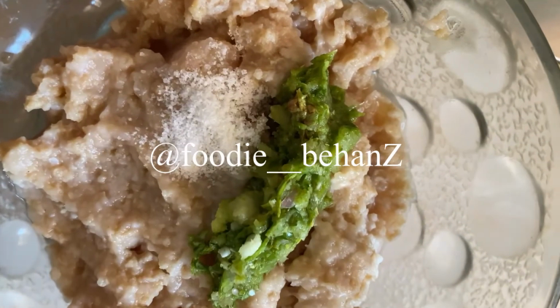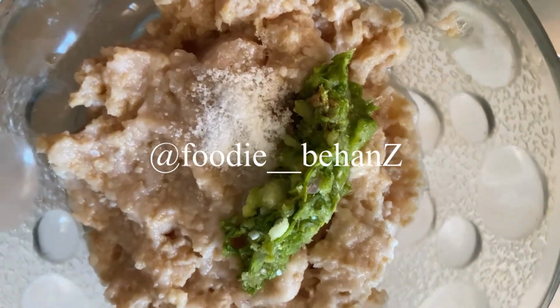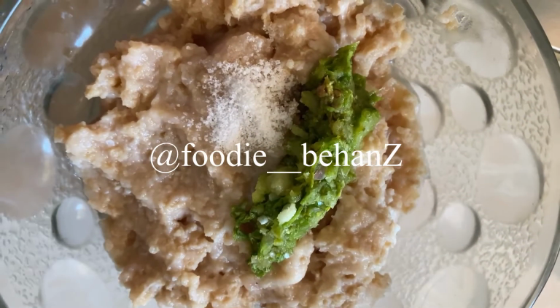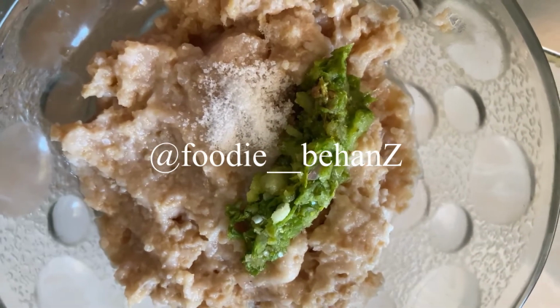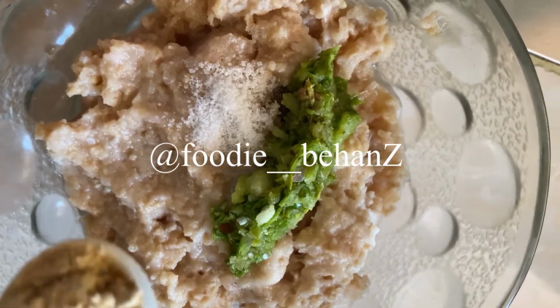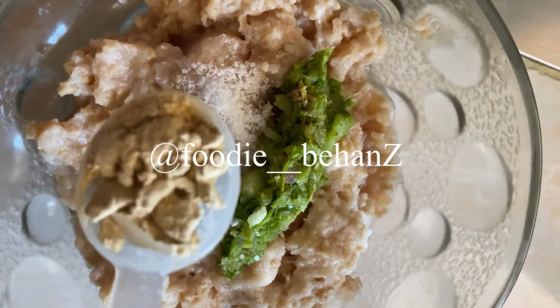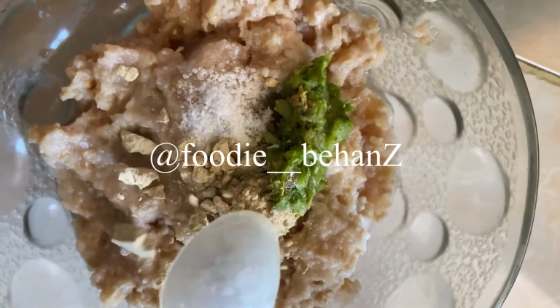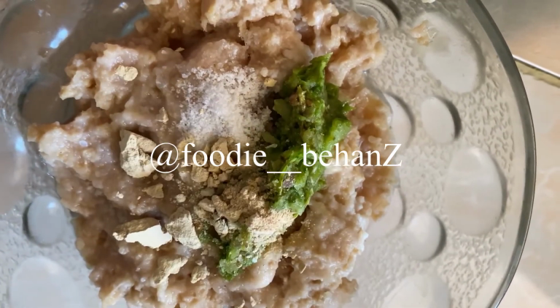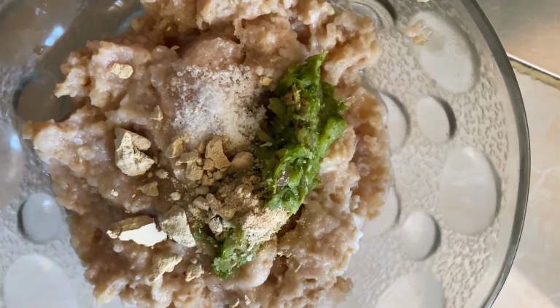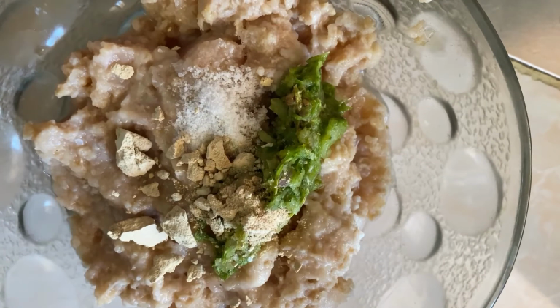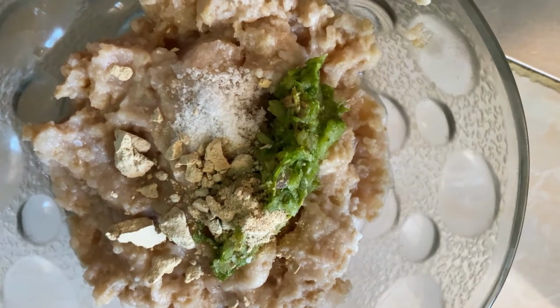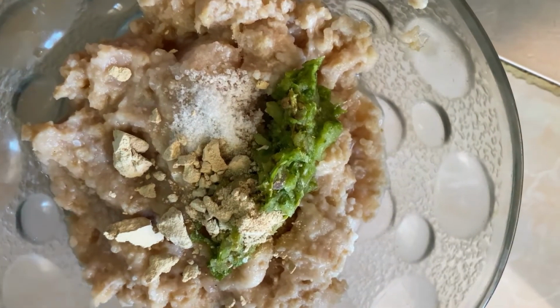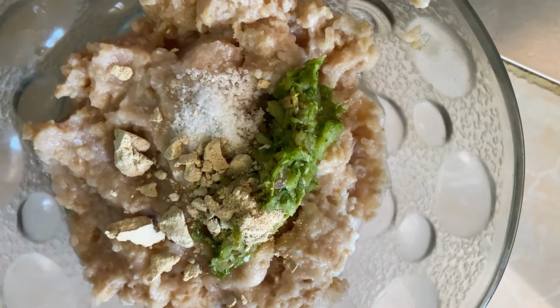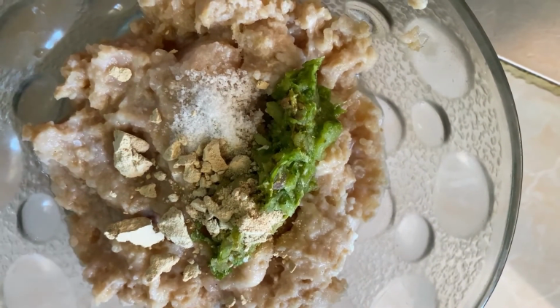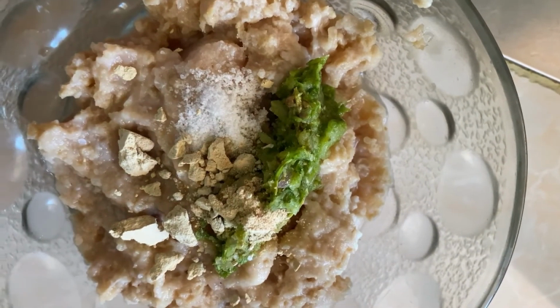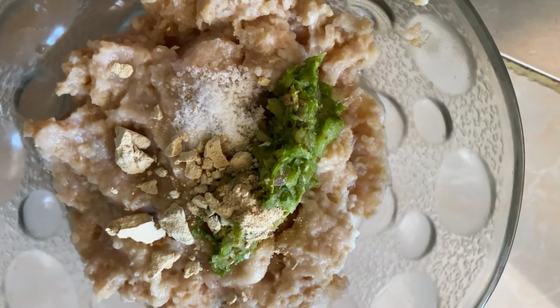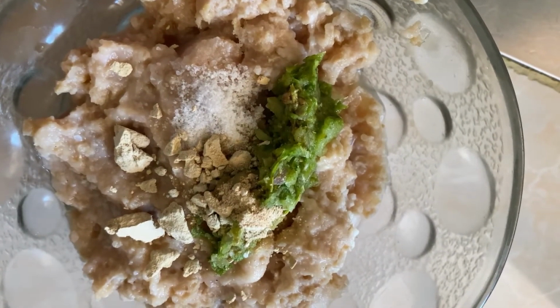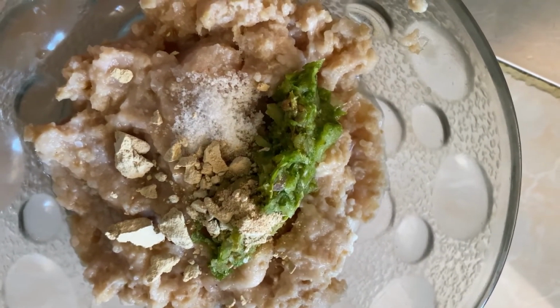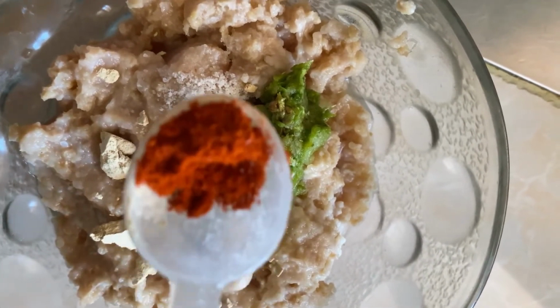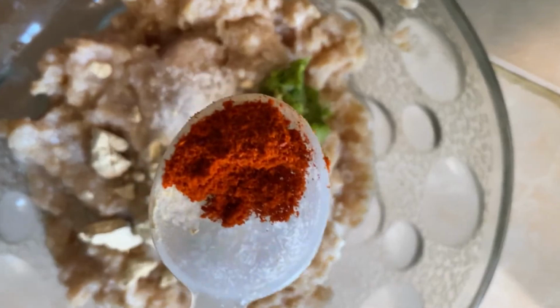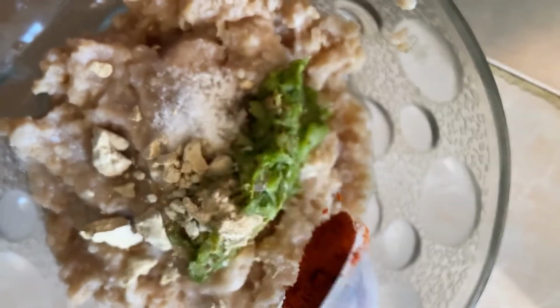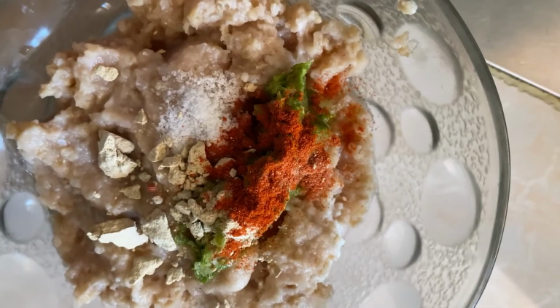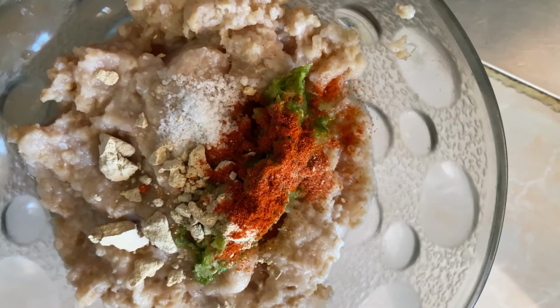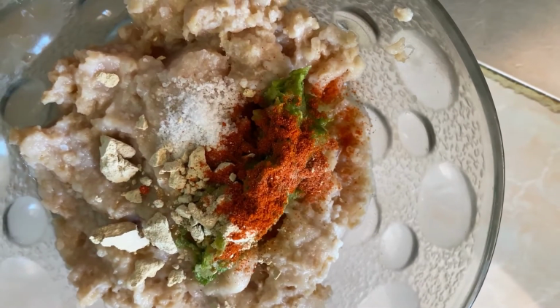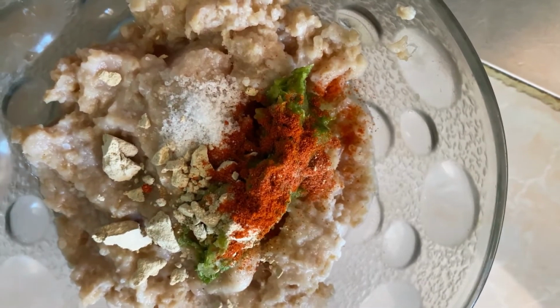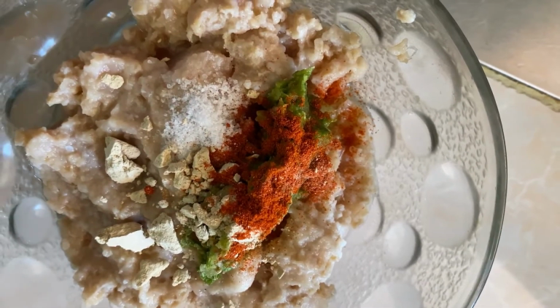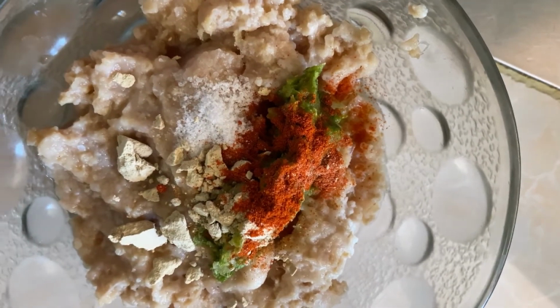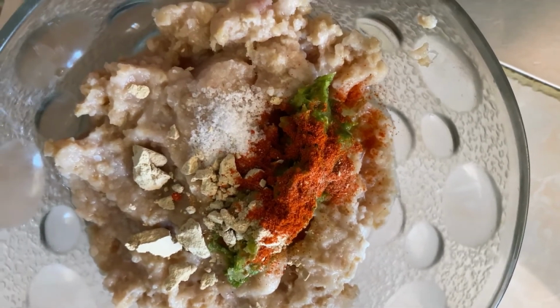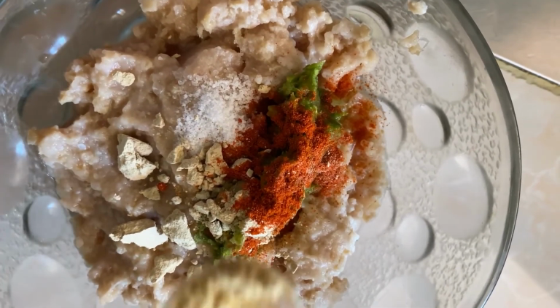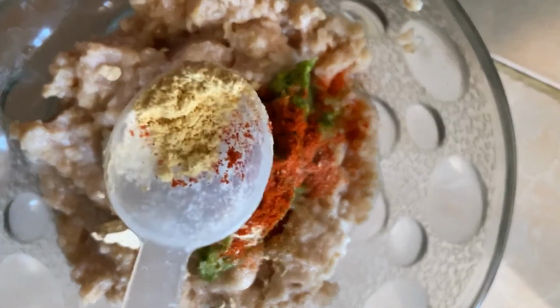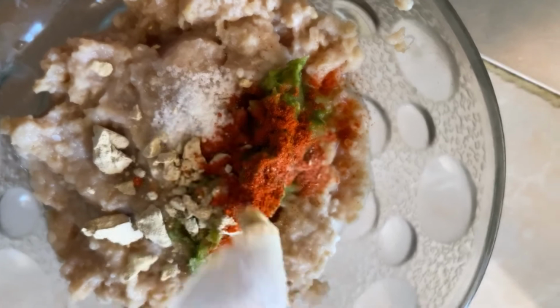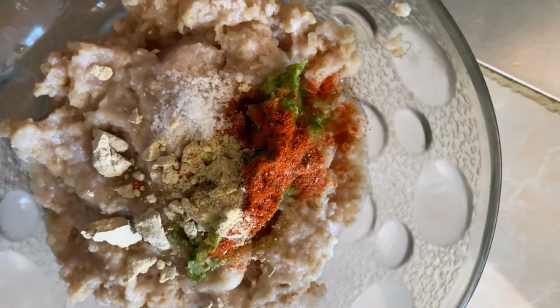I have 600 grams of ready-made chicken mince. We need to grind the chicken. Let's add a mixture starting with garlic powder — 1 teaspoon of garlic powder.